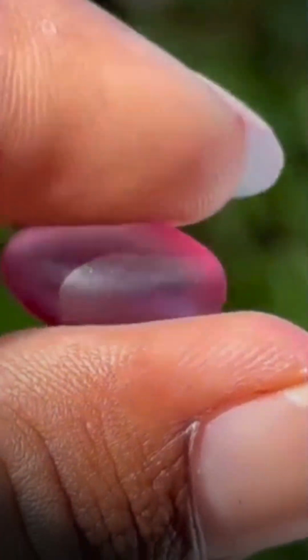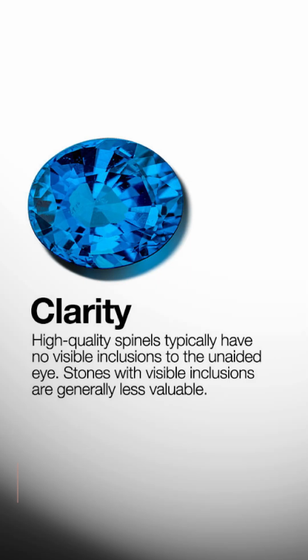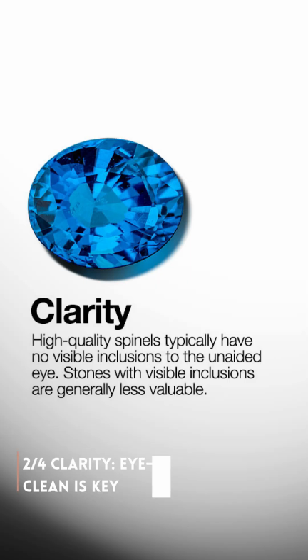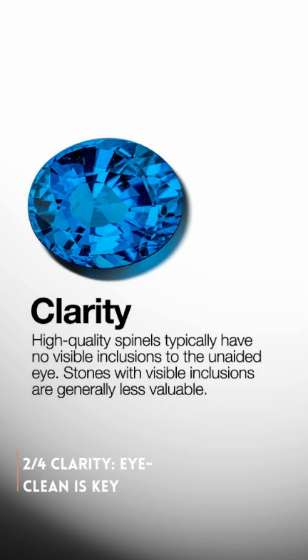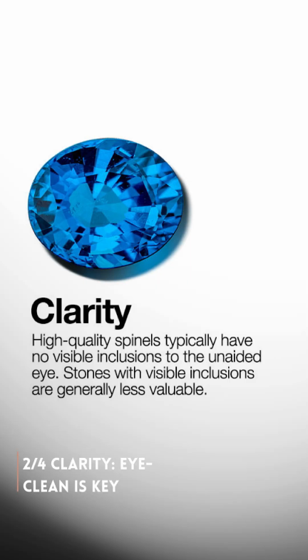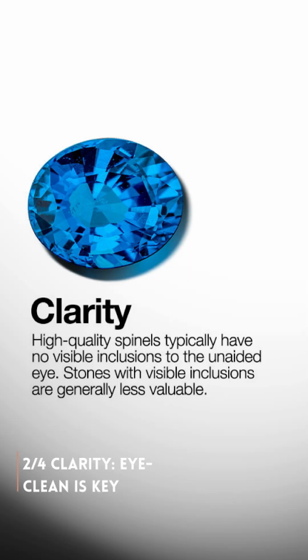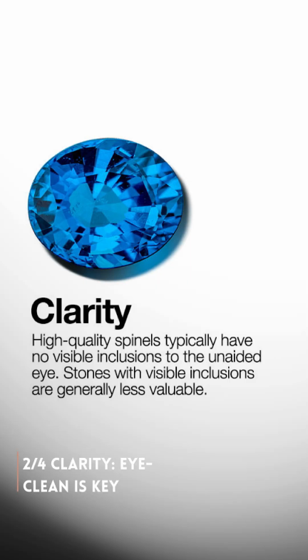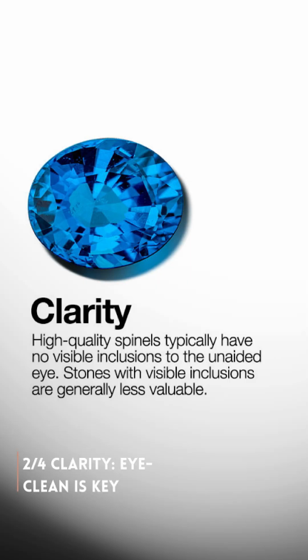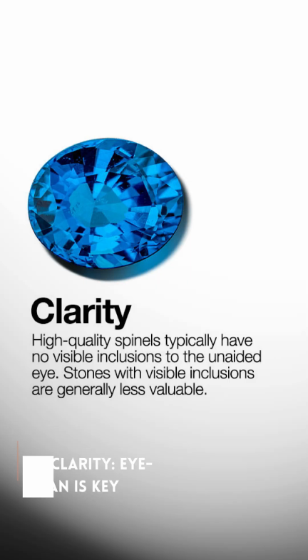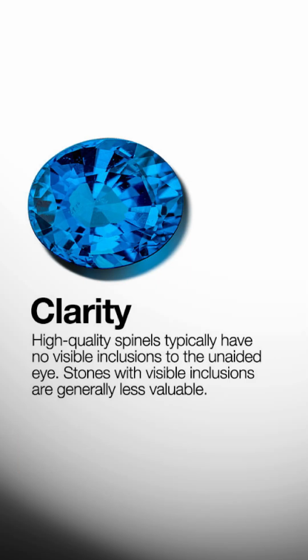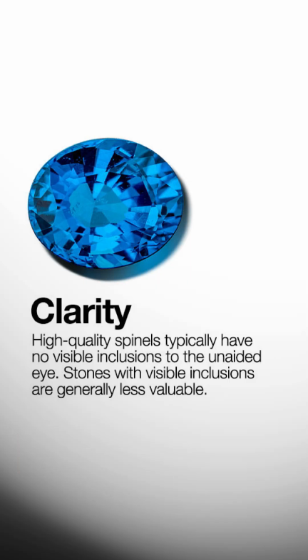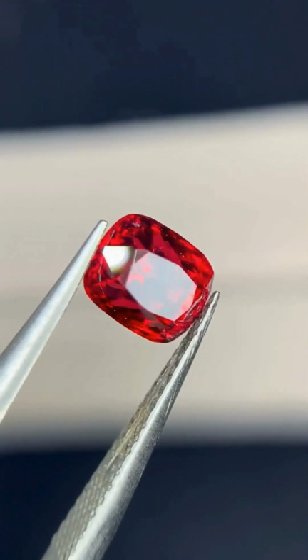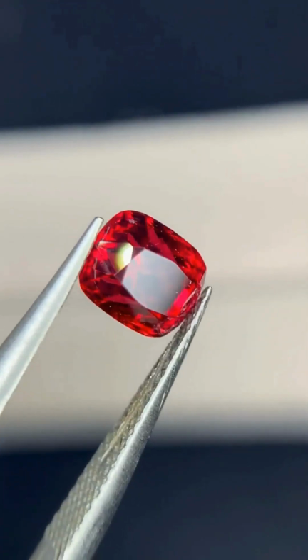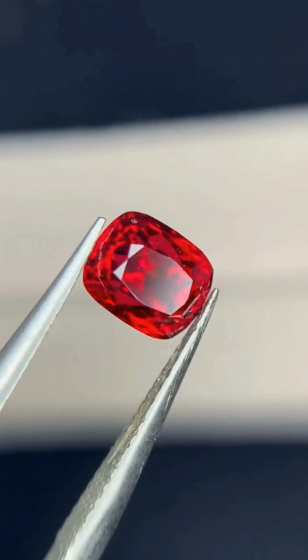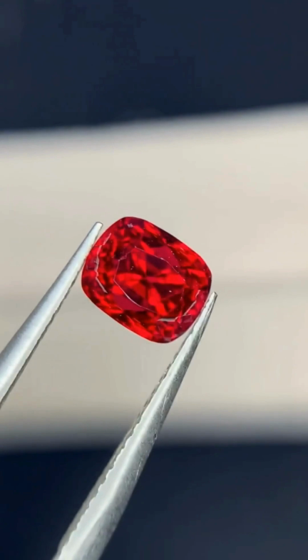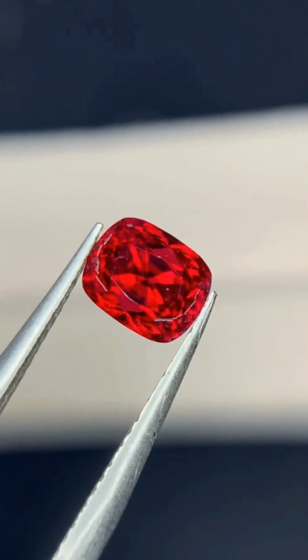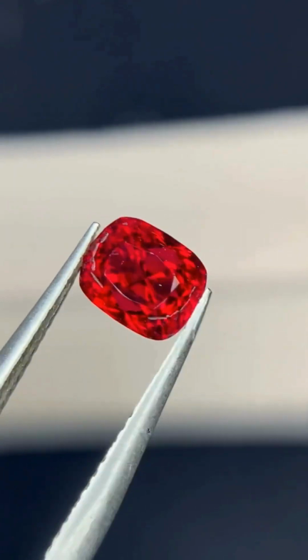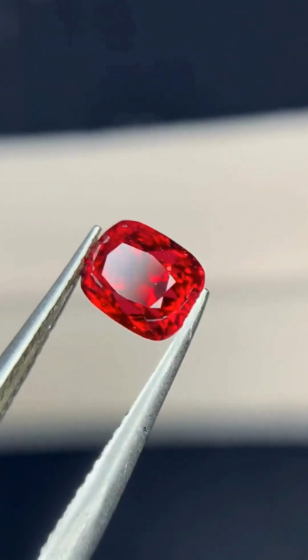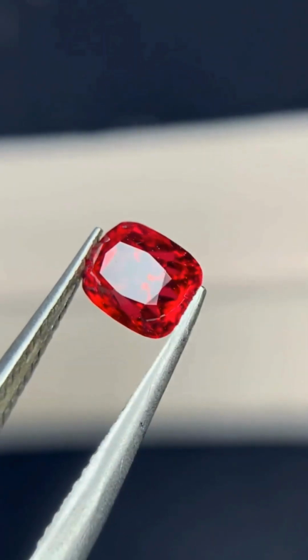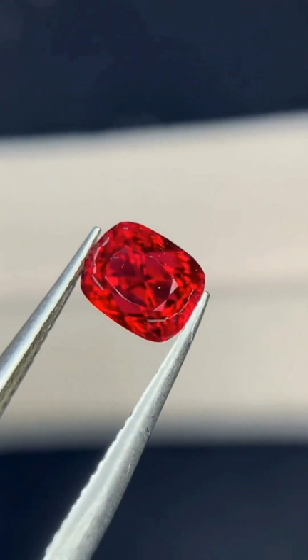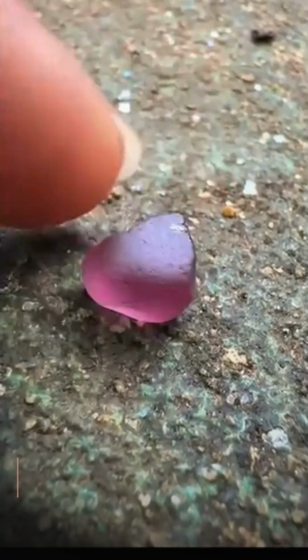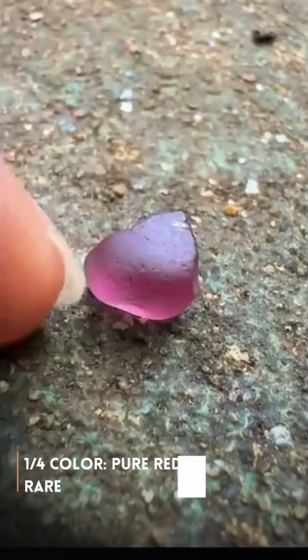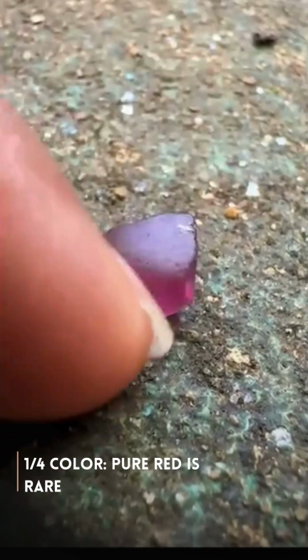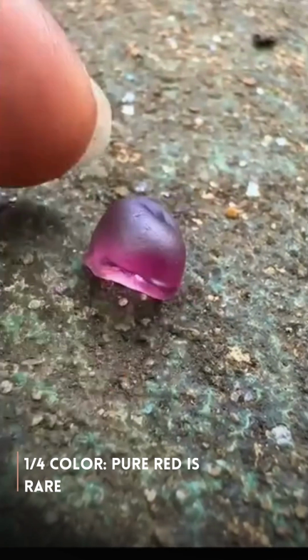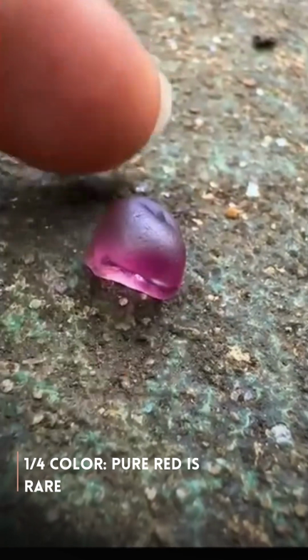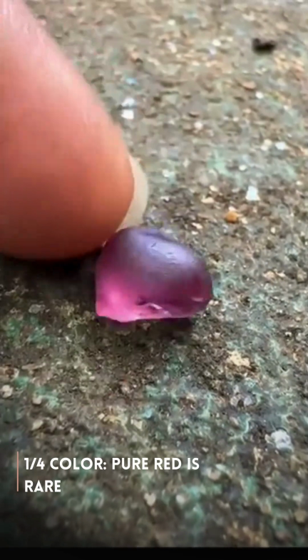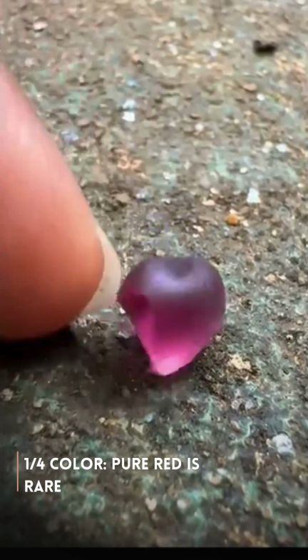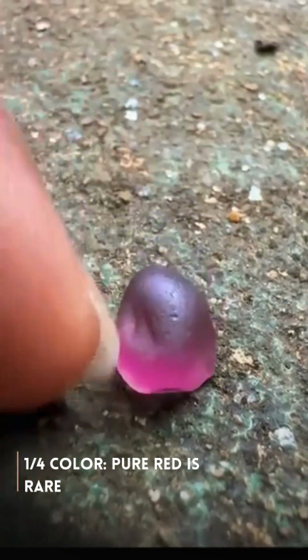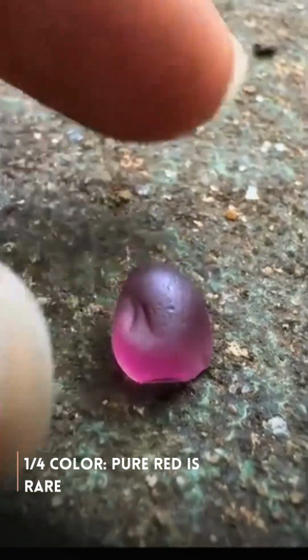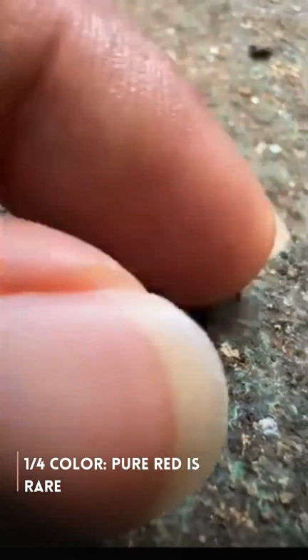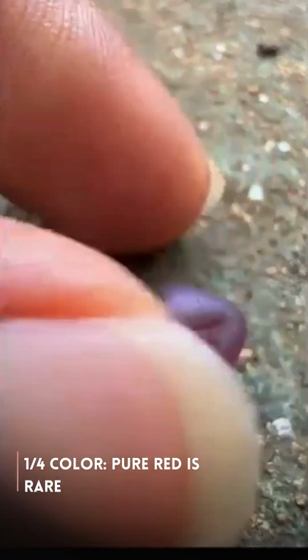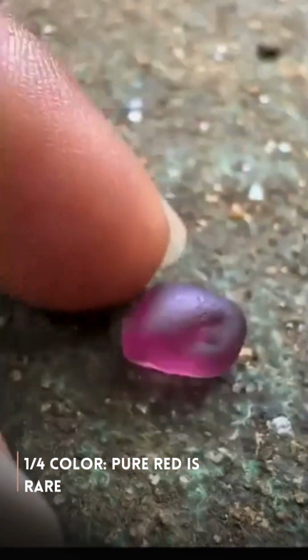Next, clarity. High quality spinels should have absolutely no visible inclusions to the naked eye. Clean stones equal high value.